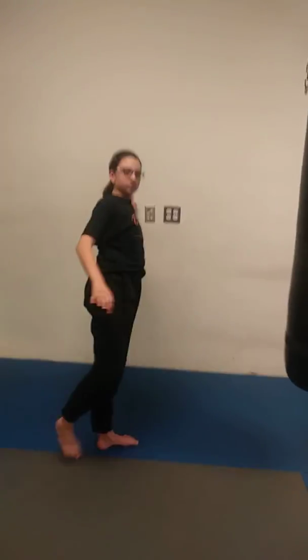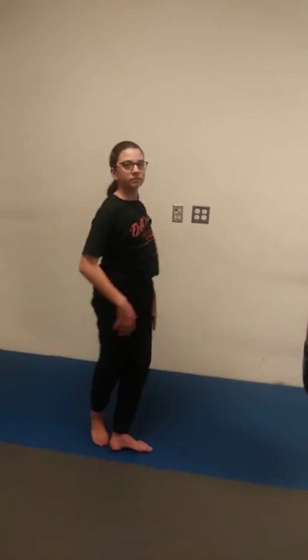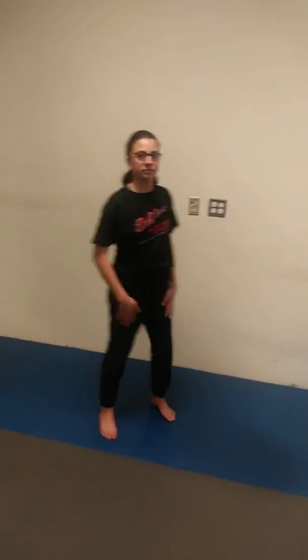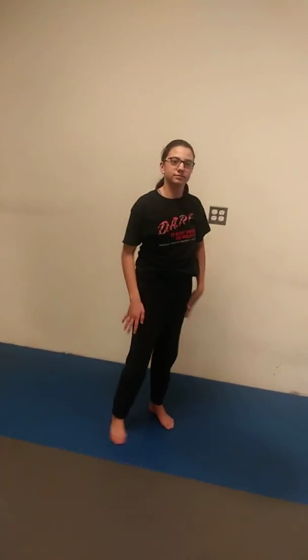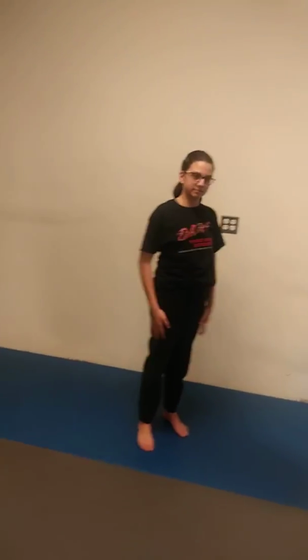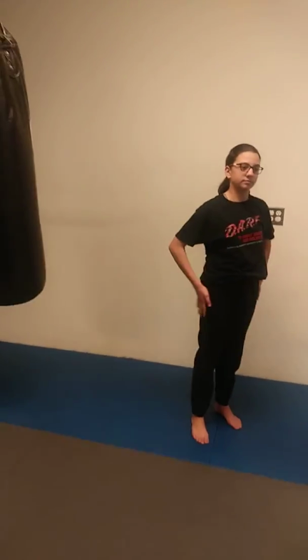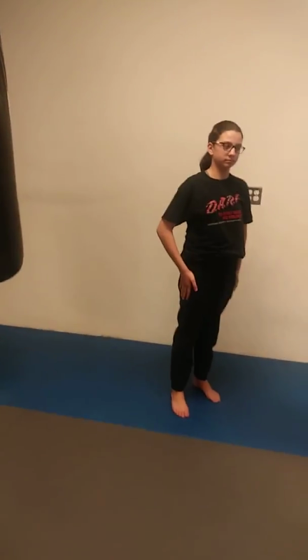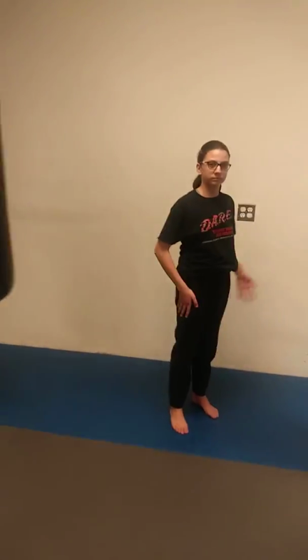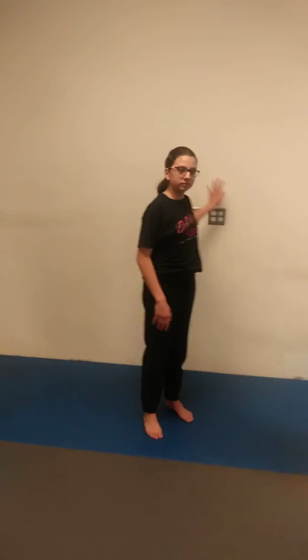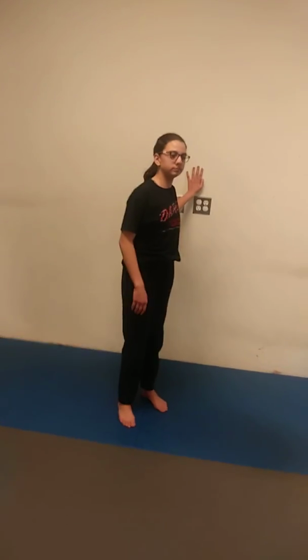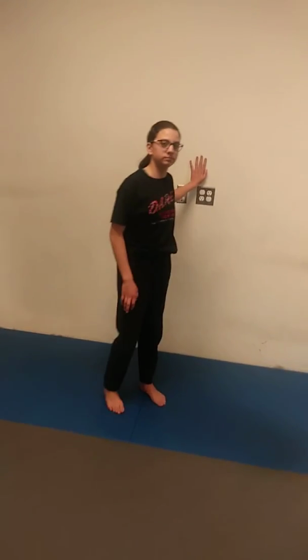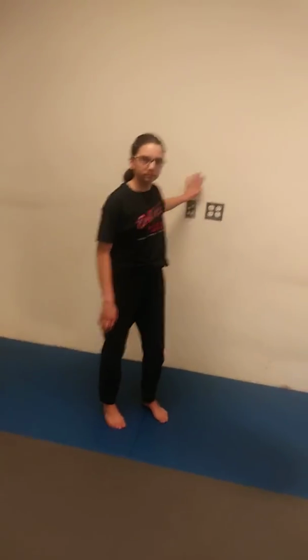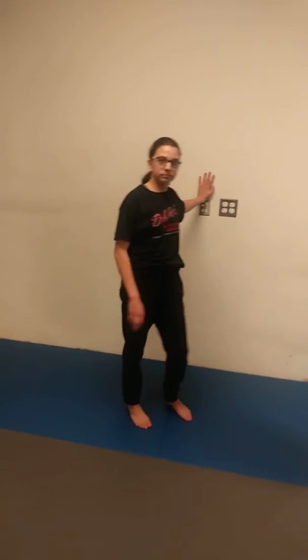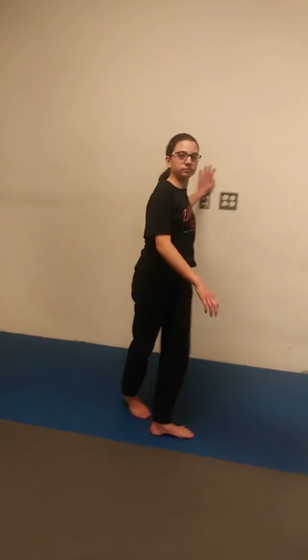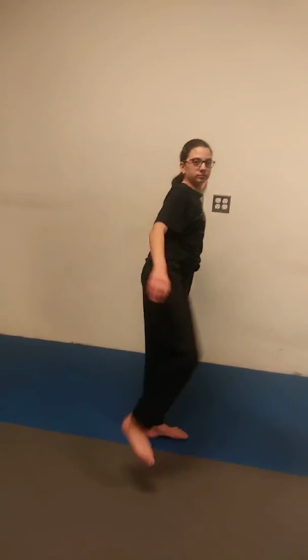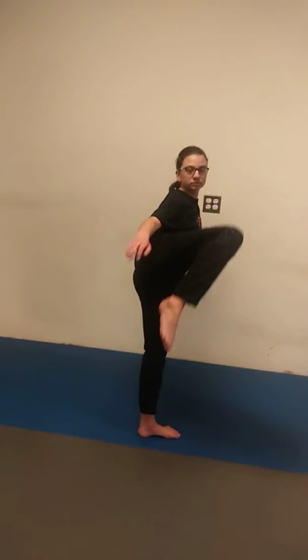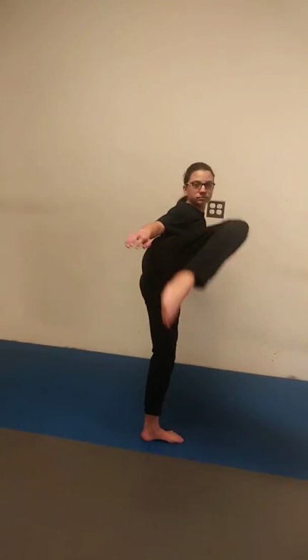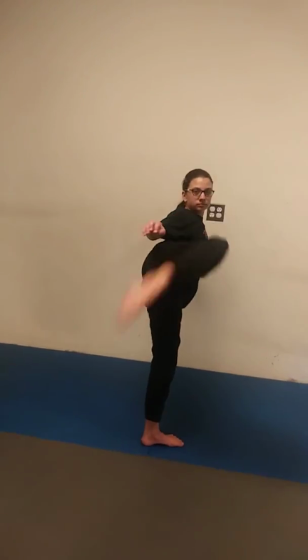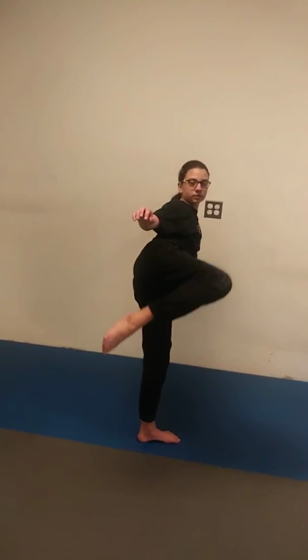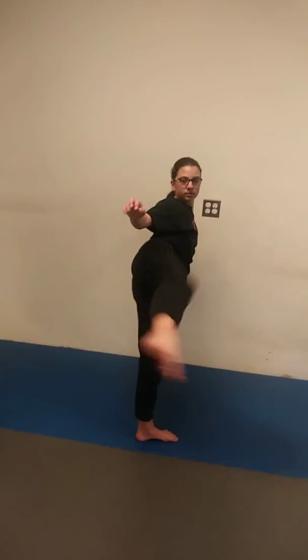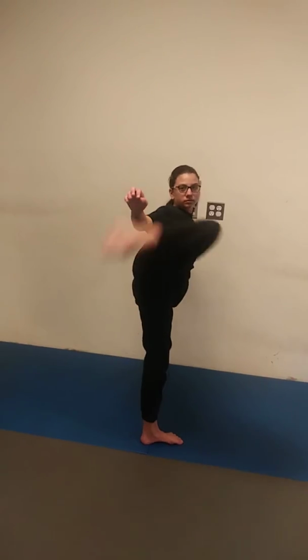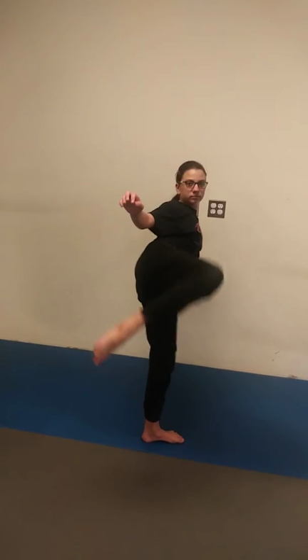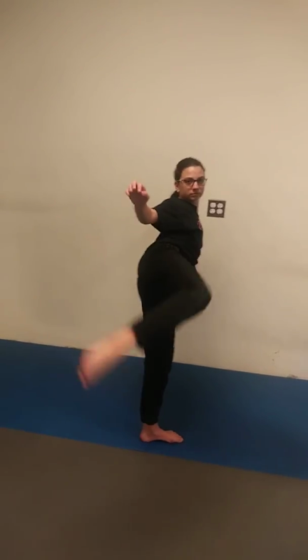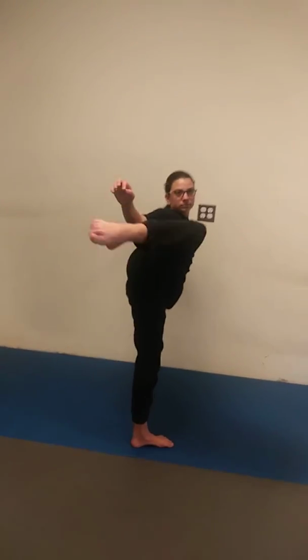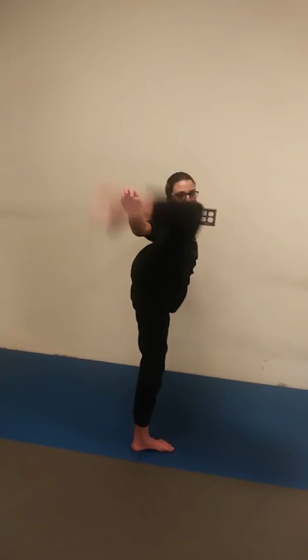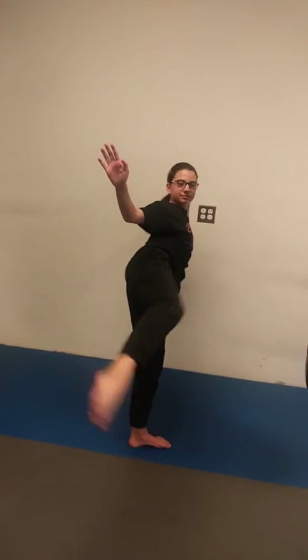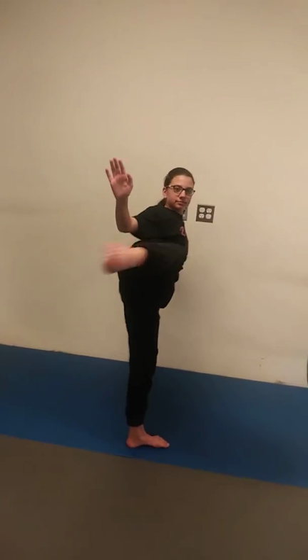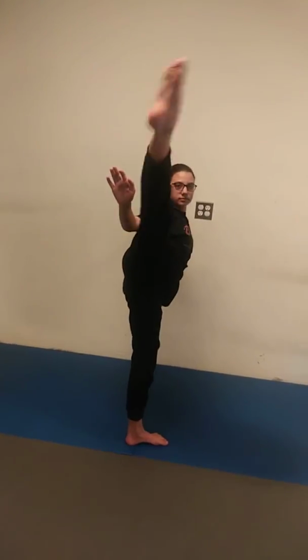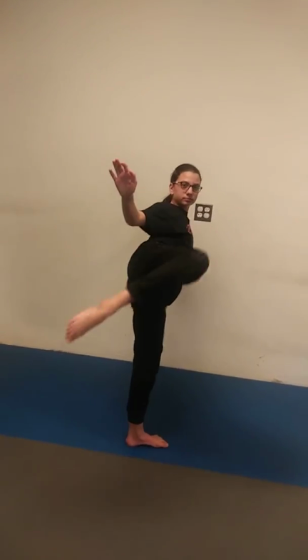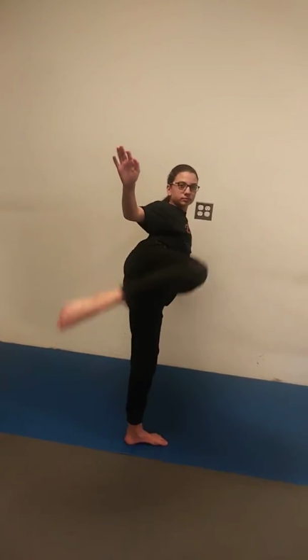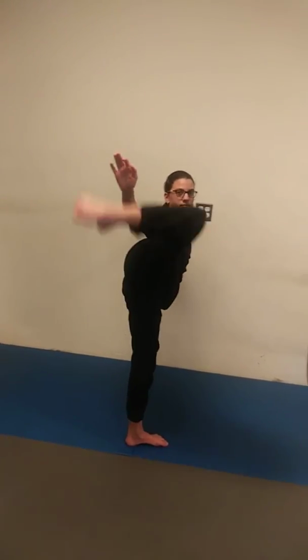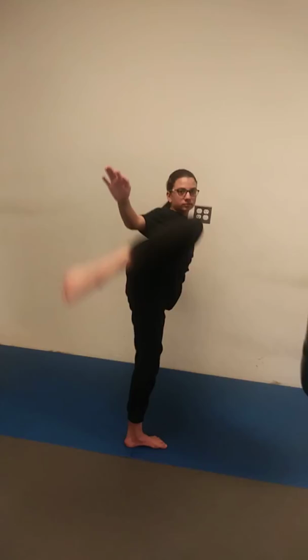Your leg will be burning, but we can alternate all these kicks. We can go high and low with the roundhouse kicks — just changing levels. Low, high, low. Belly, head. Low, belly, head.